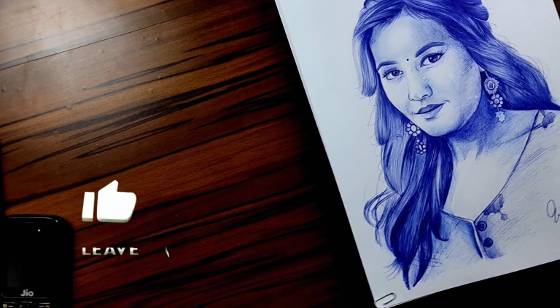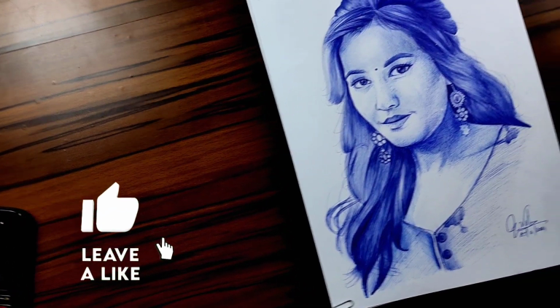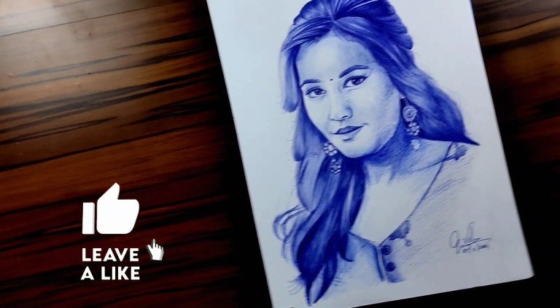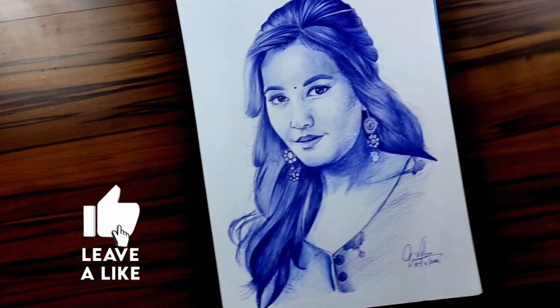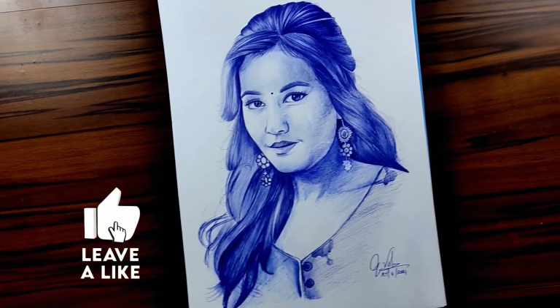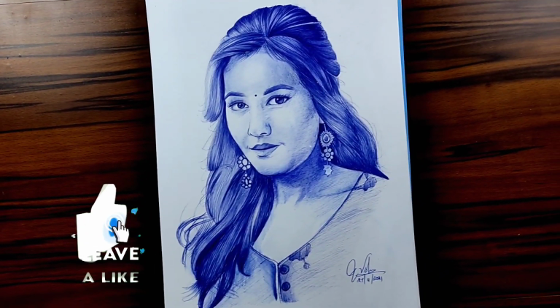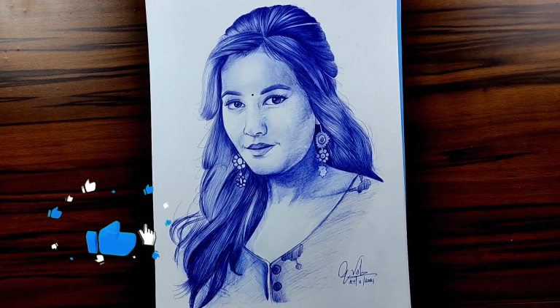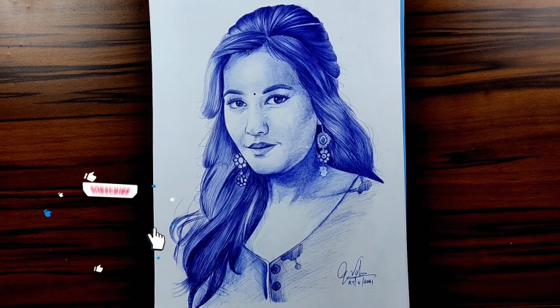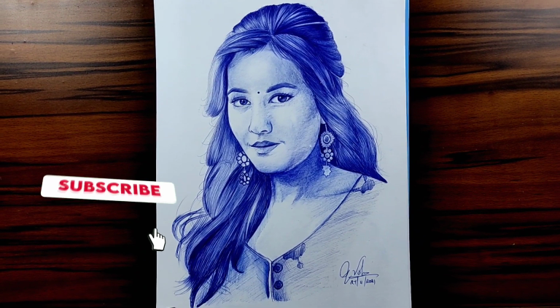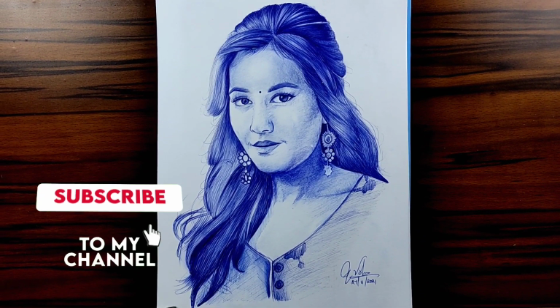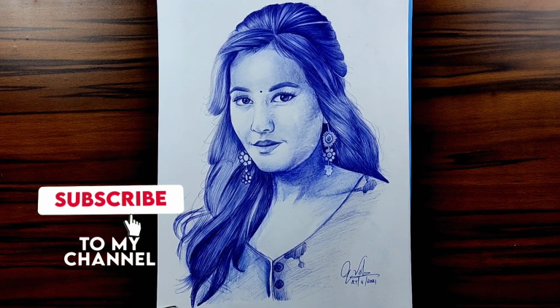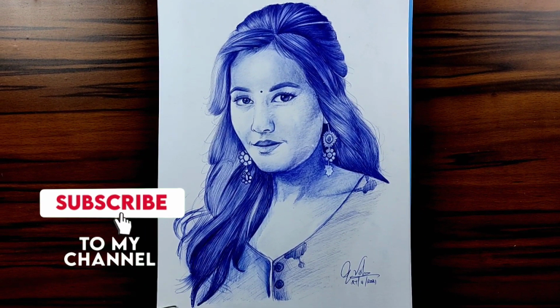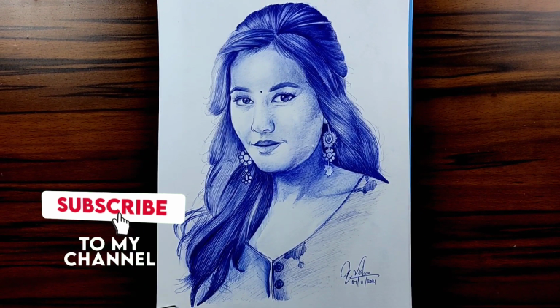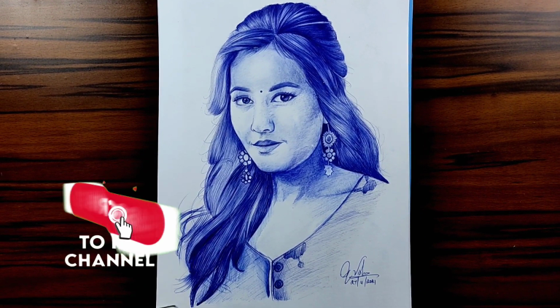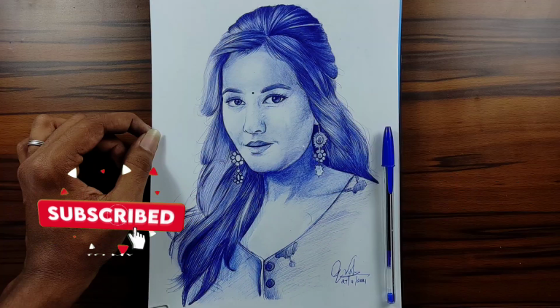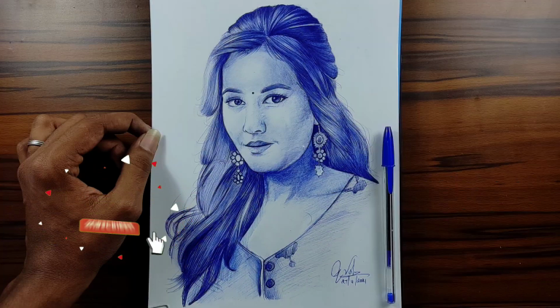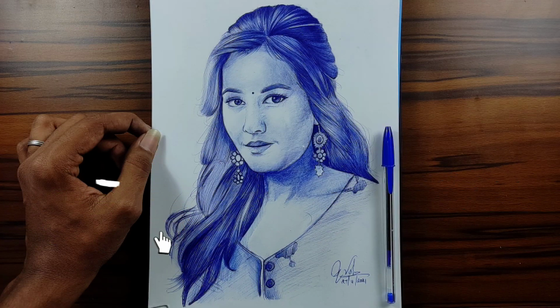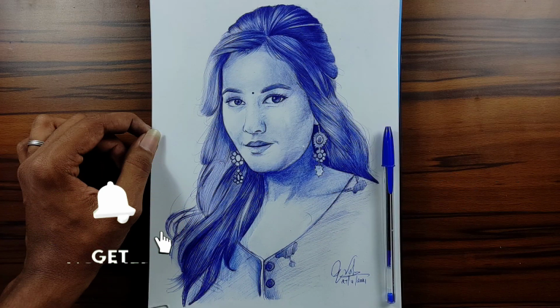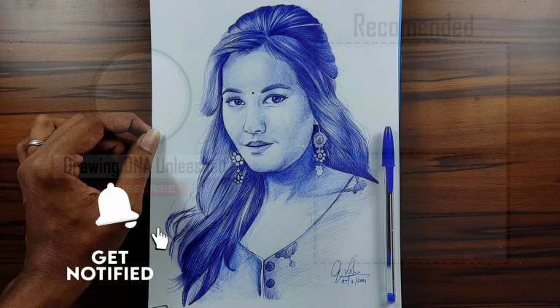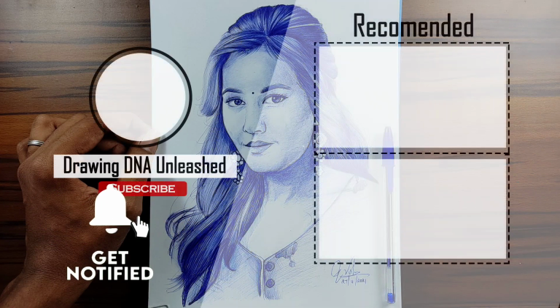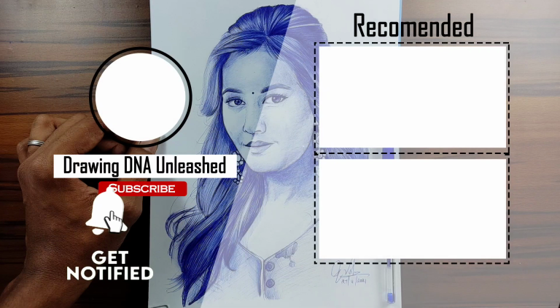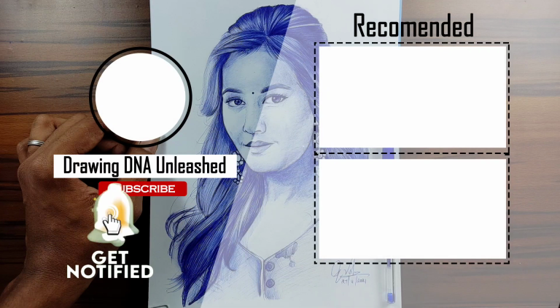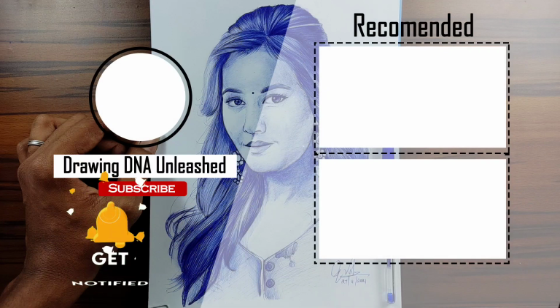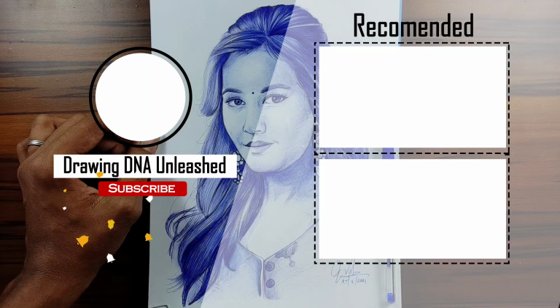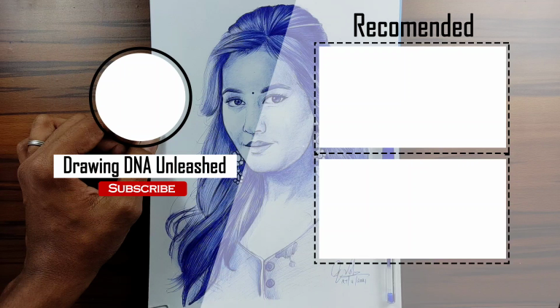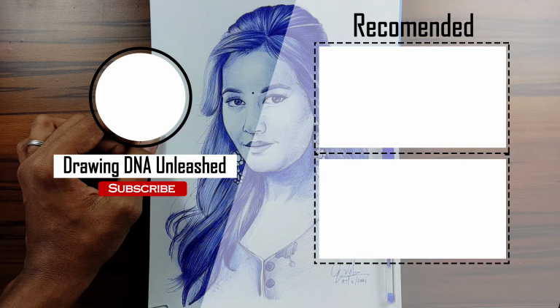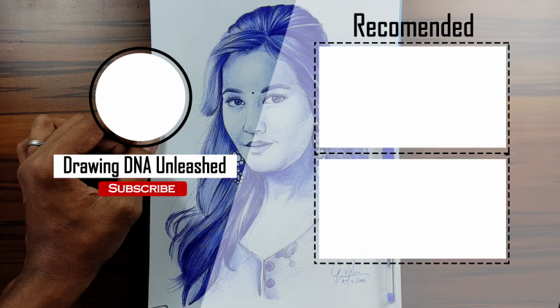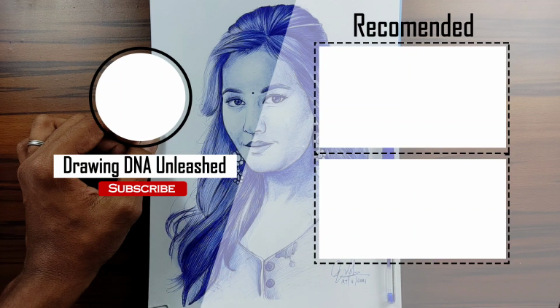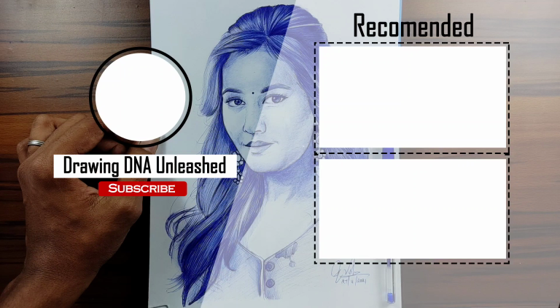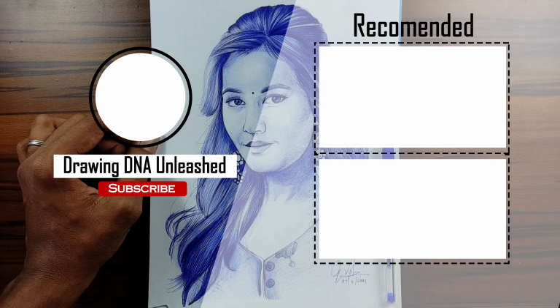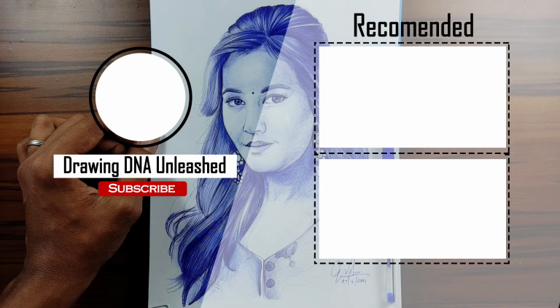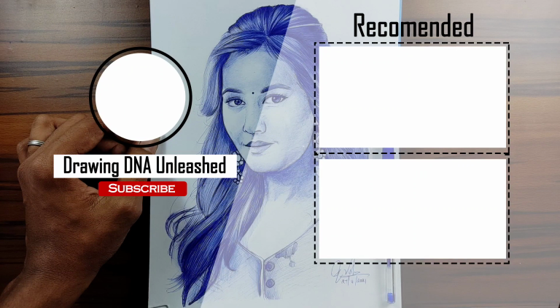And here's the drawing, my friends. I hope you like it and if so please give it a thumbs up. Shout out to your friends and family. Subscribe for more and thank you so much for watching. See you on the next video. Until then, this is Vishwa. Bye.